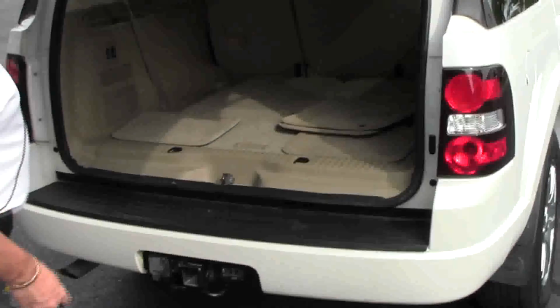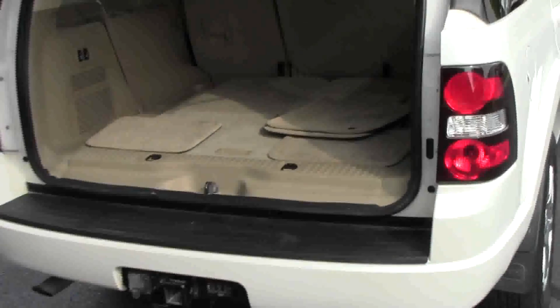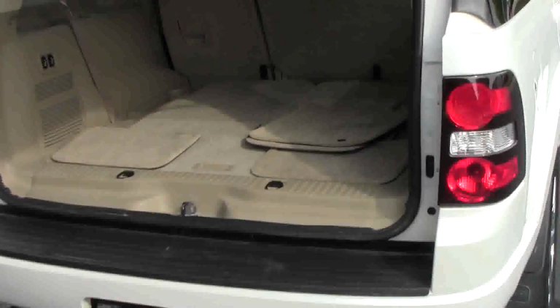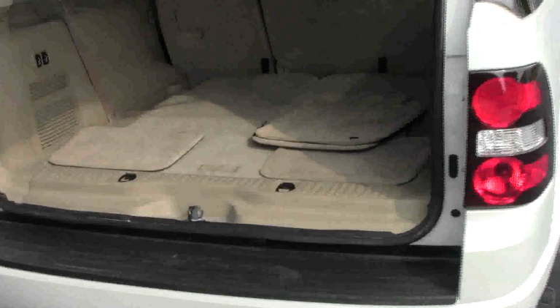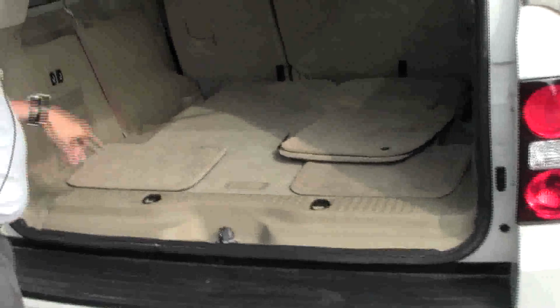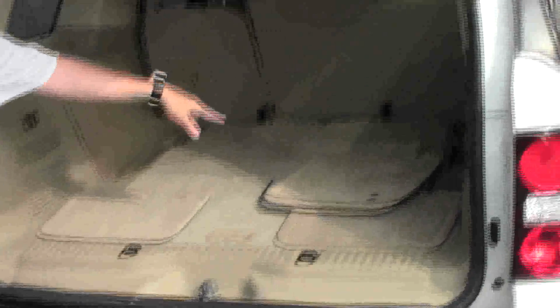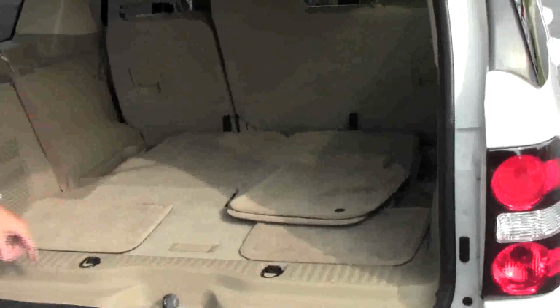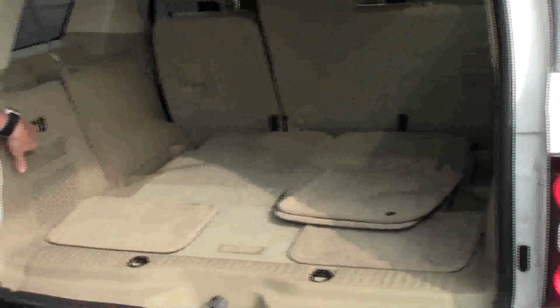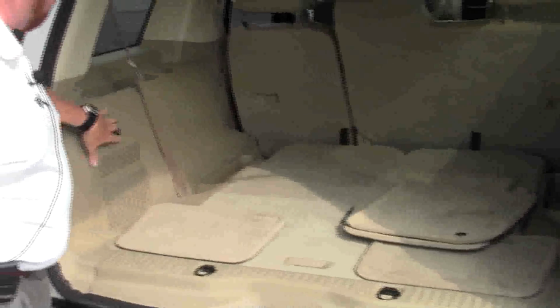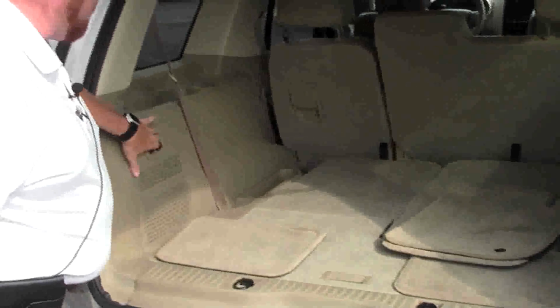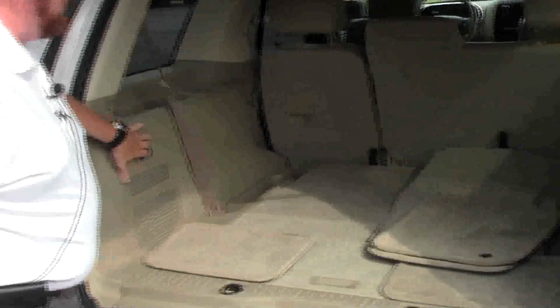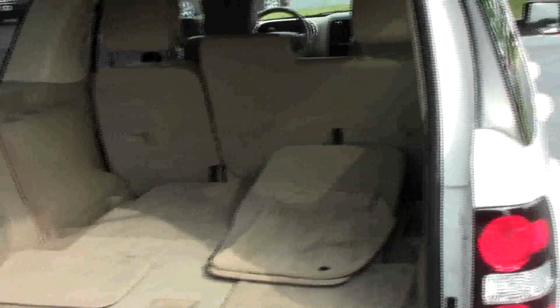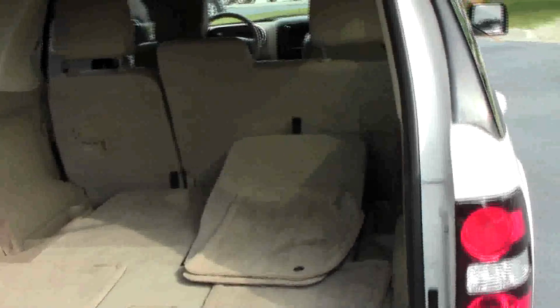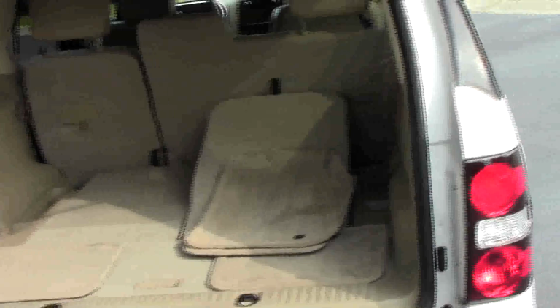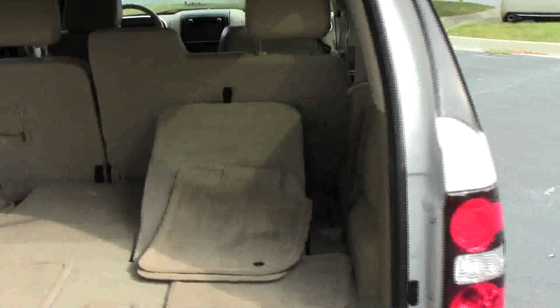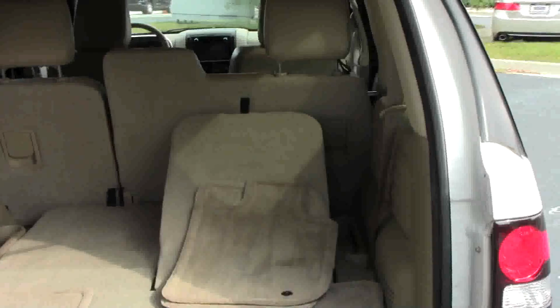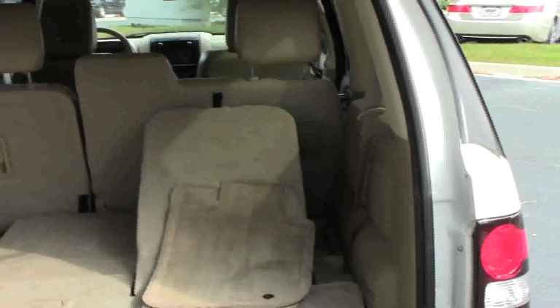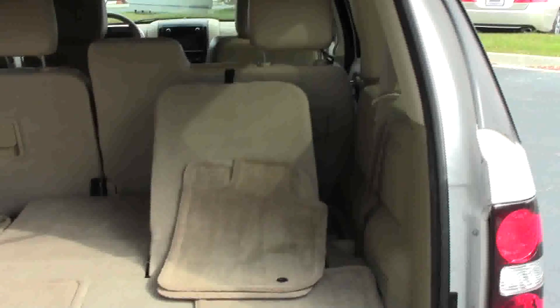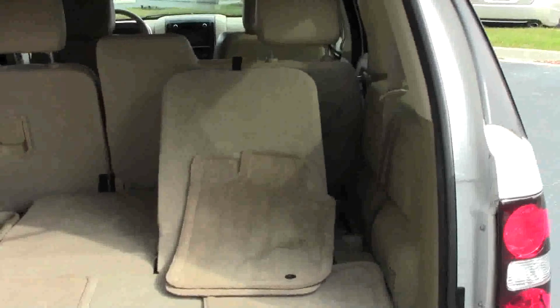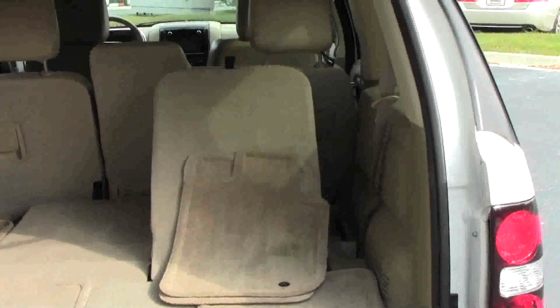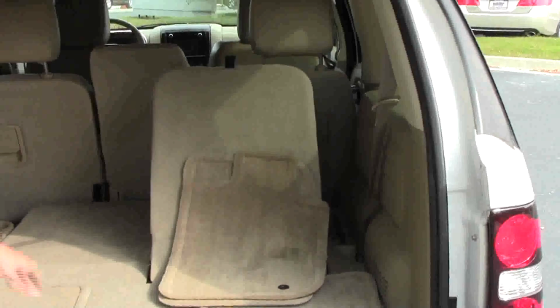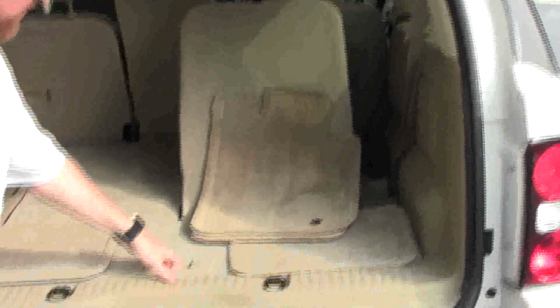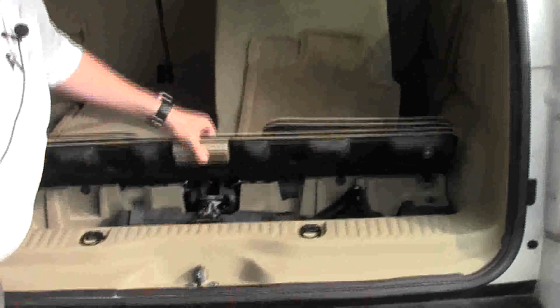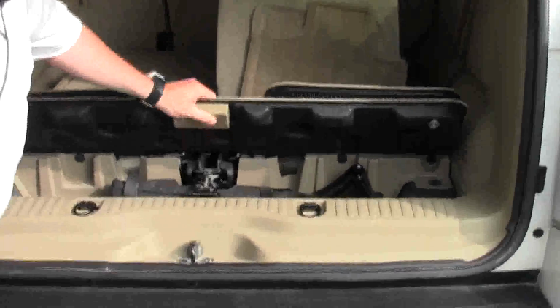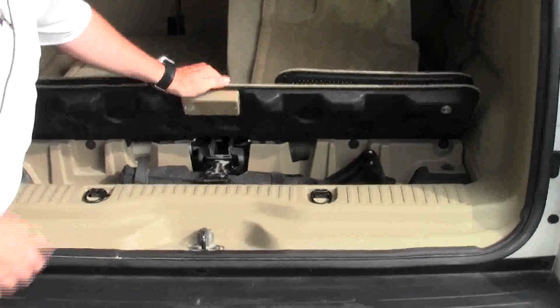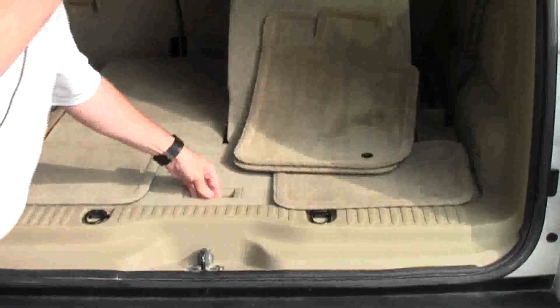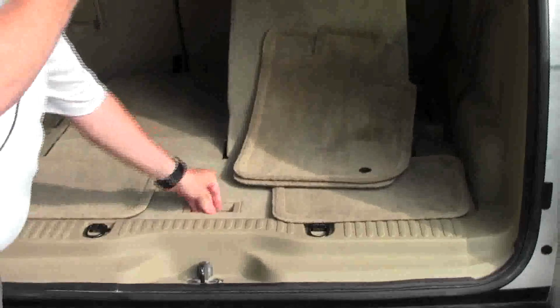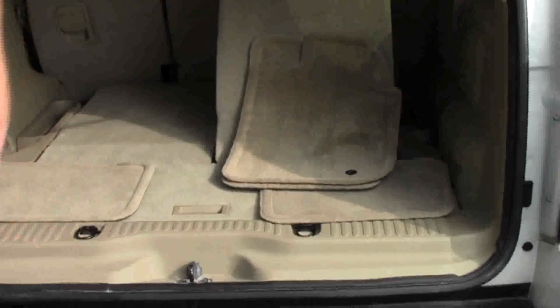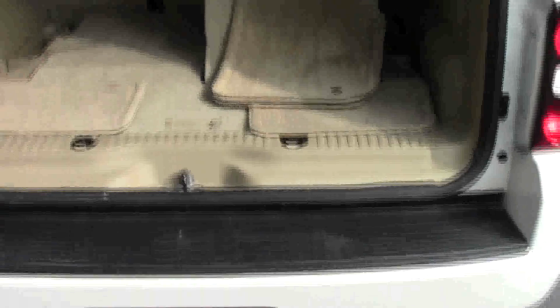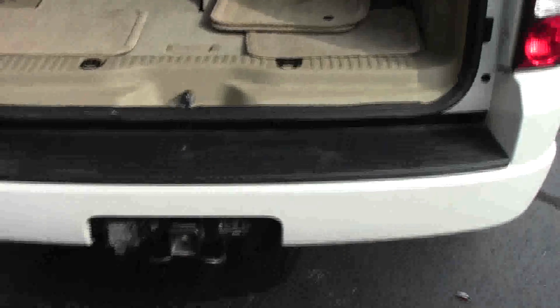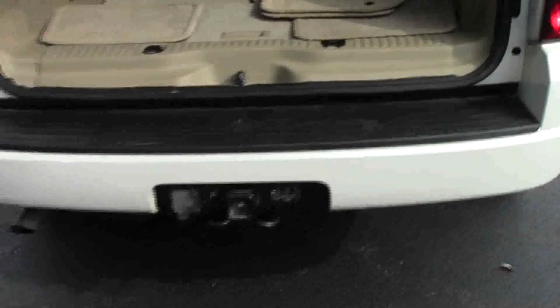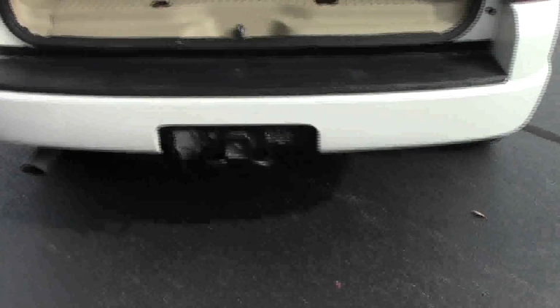You have the 50/50 fold-down third row, which is power — just push the button and they'll slide up. You have additional storage underneath. Jack and tools are underneath. Spare tire is in the back.